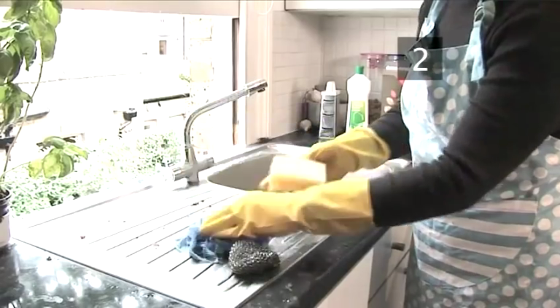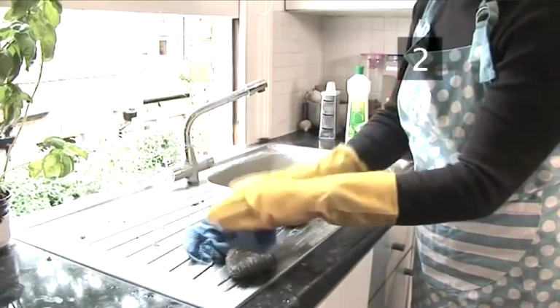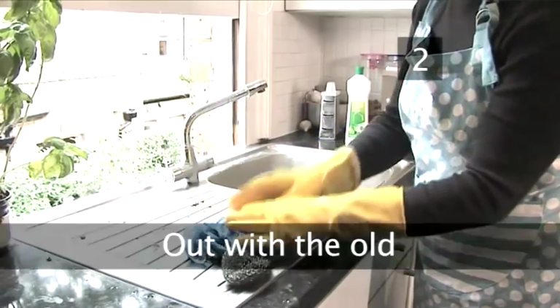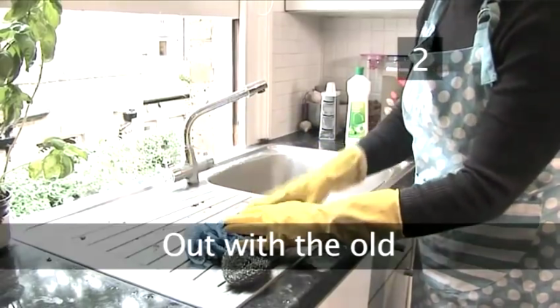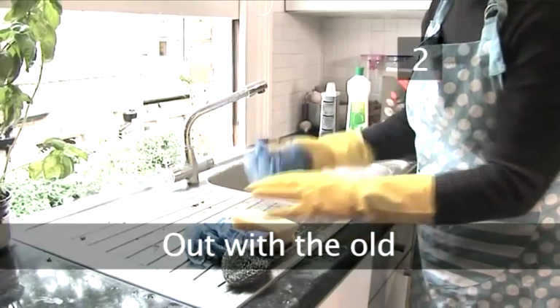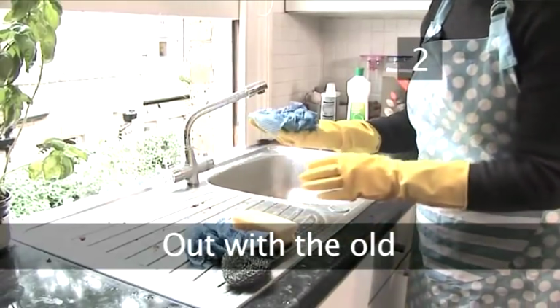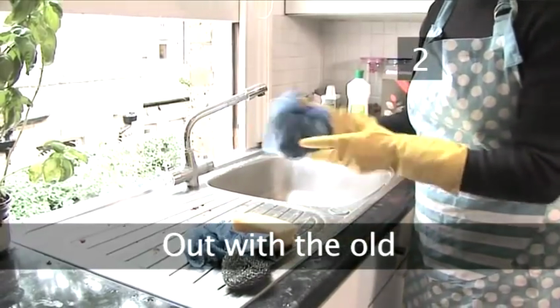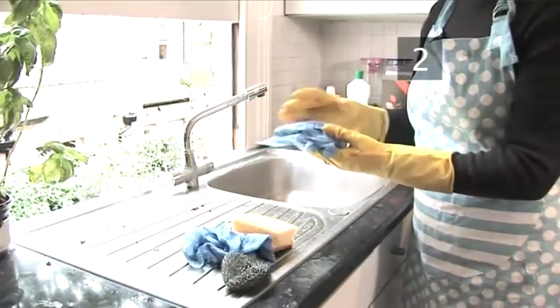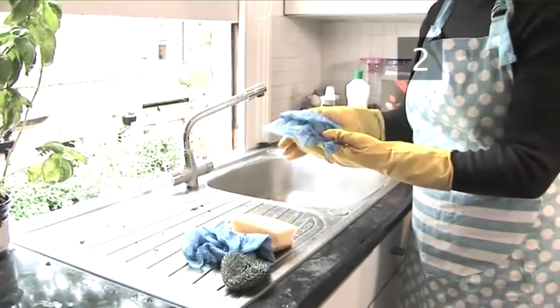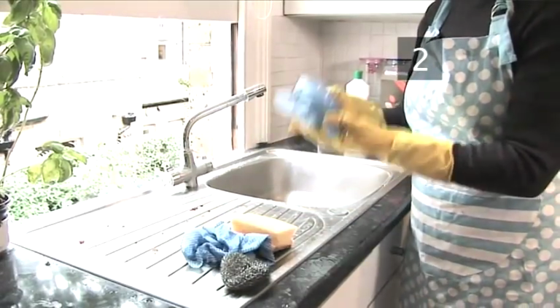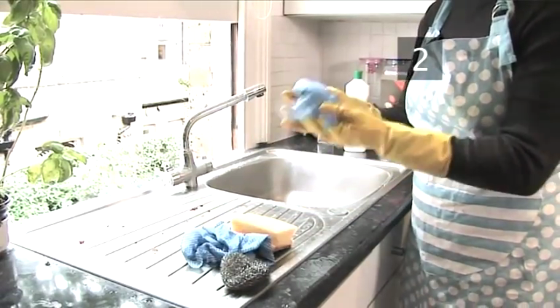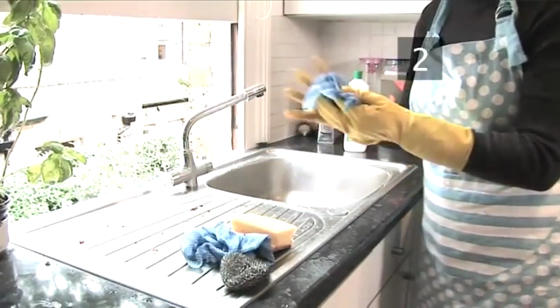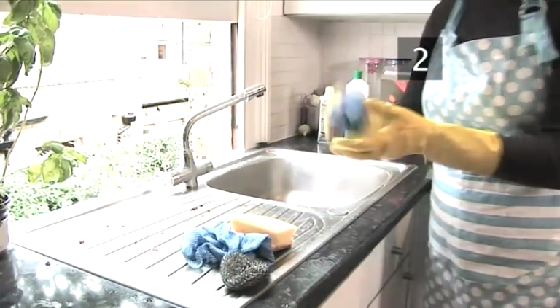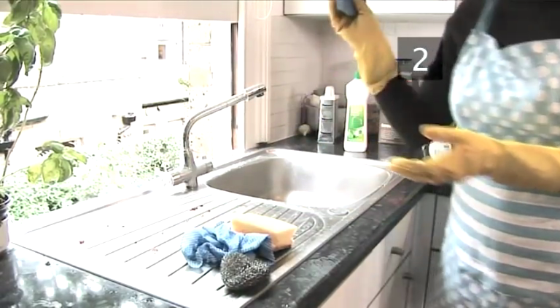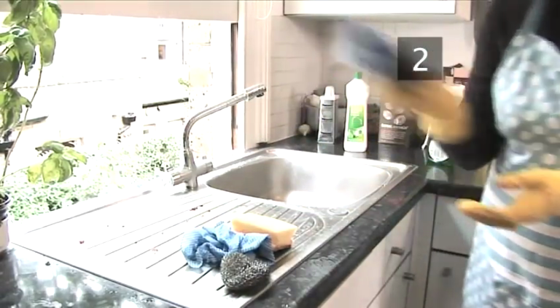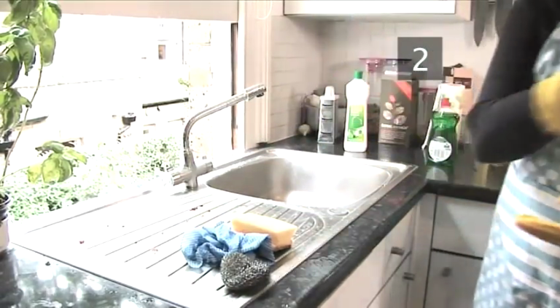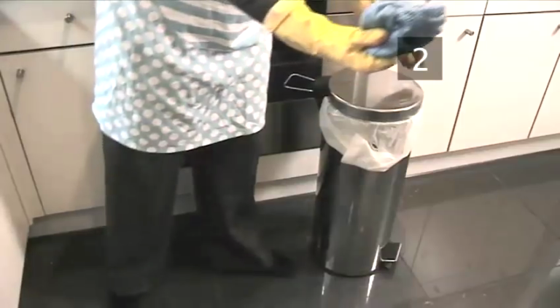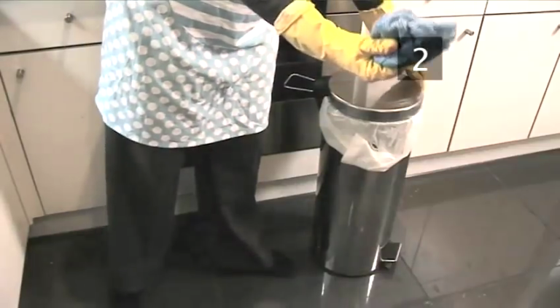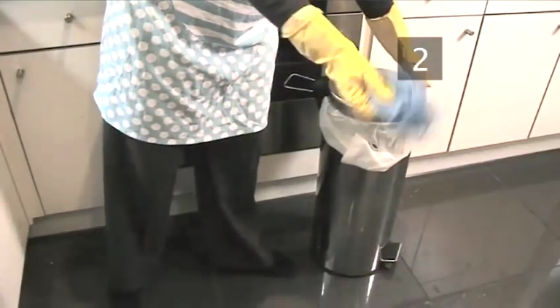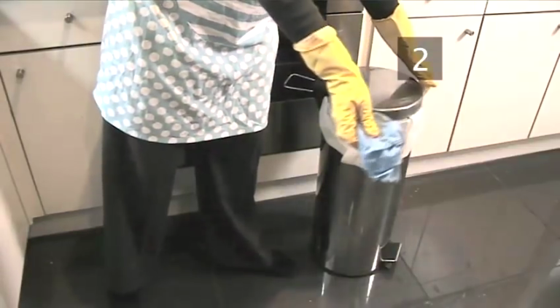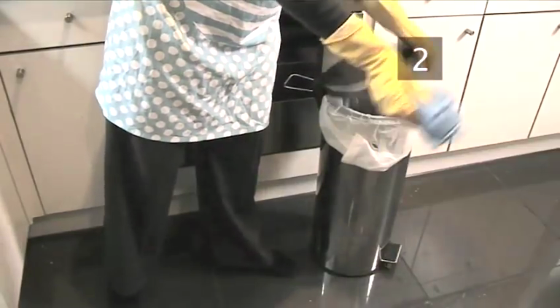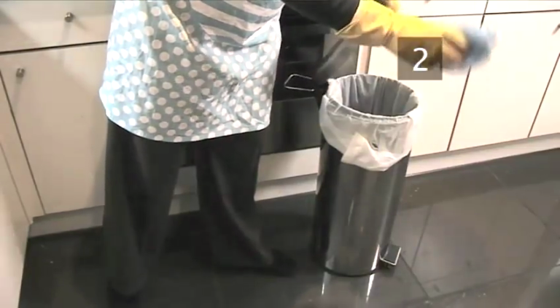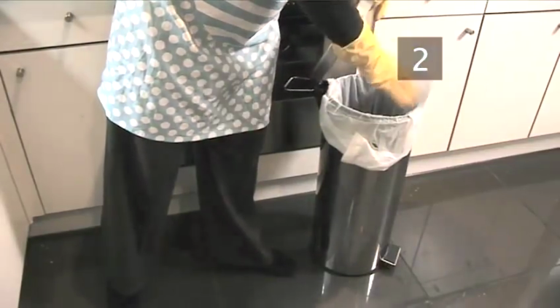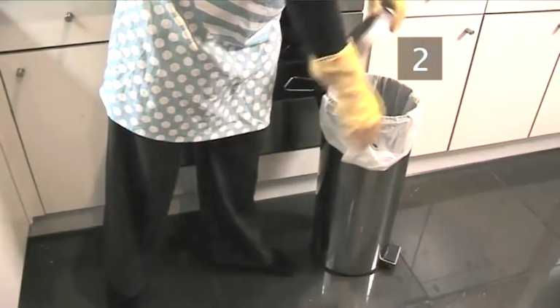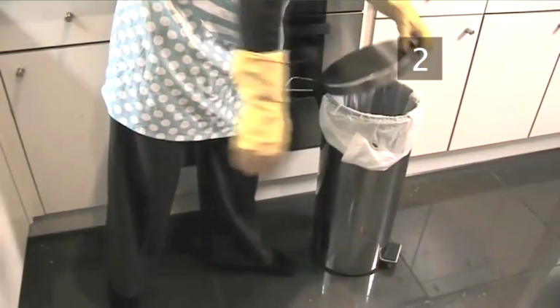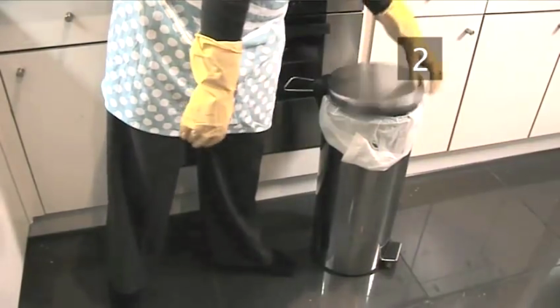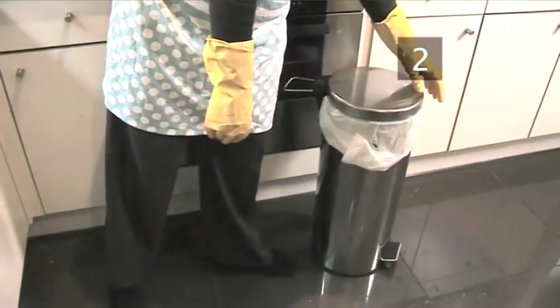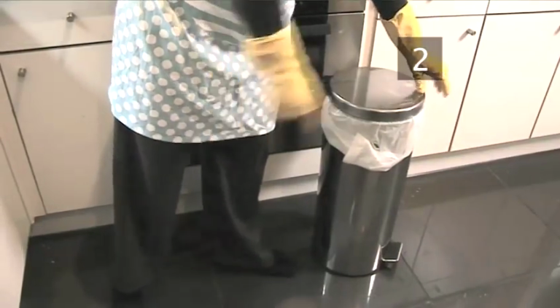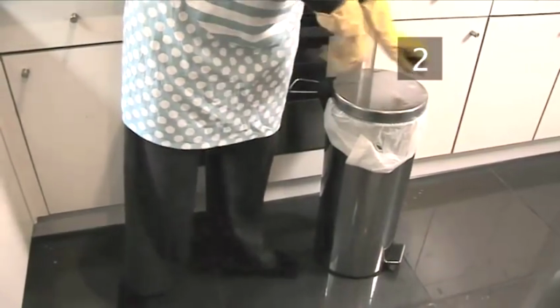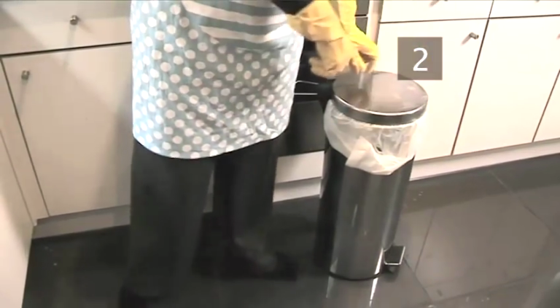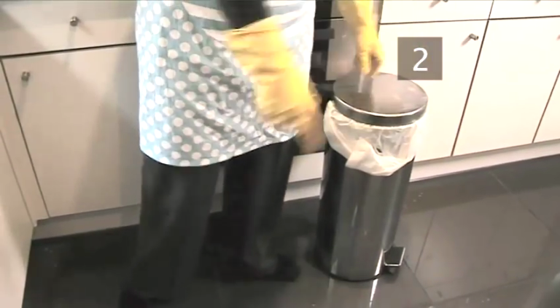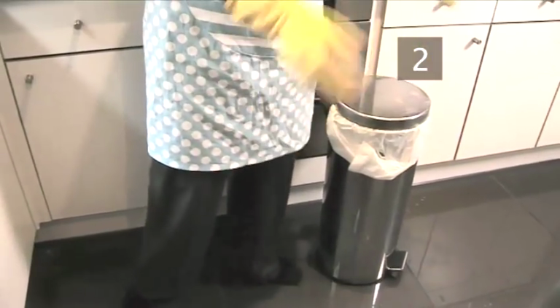Step 2: Out with the old. Have a good look at your cleaning cloths. If you have any that look grubby, throw them away. They will only spread dirt and germs.